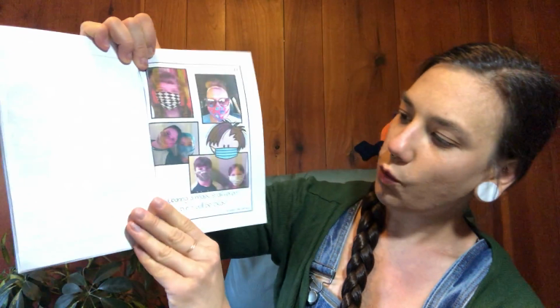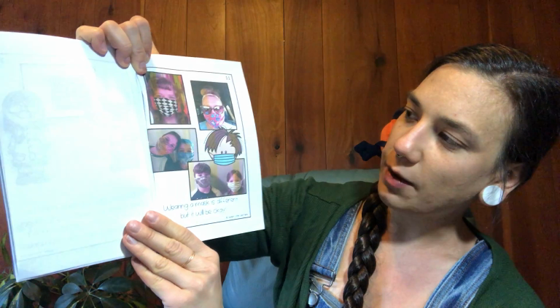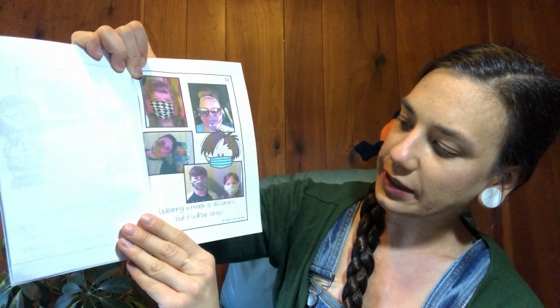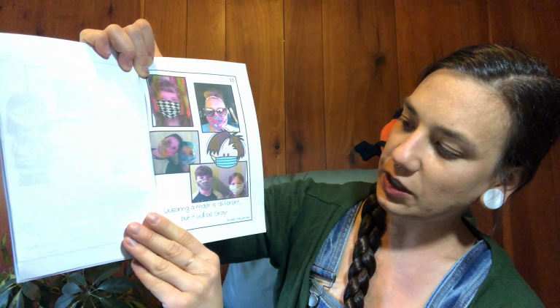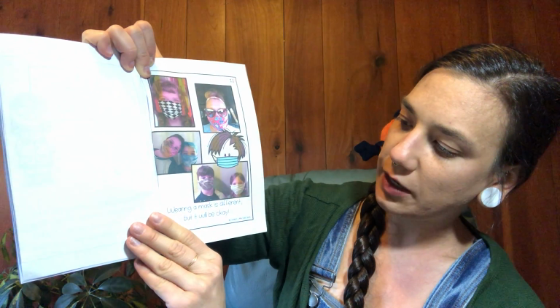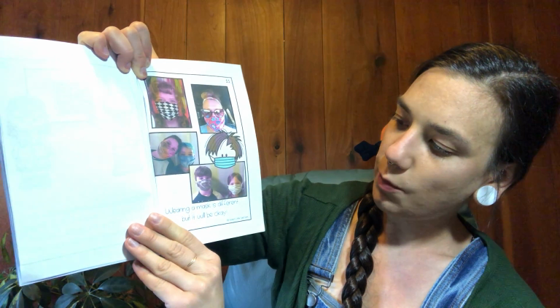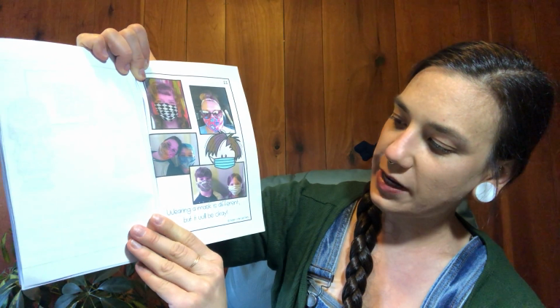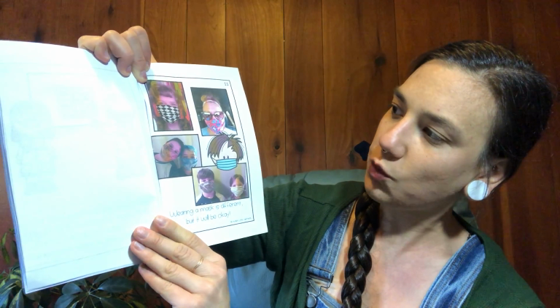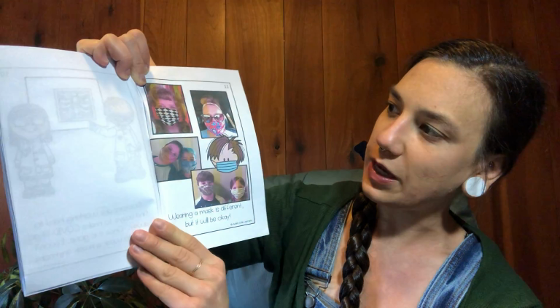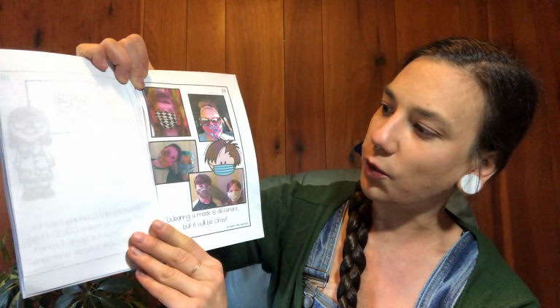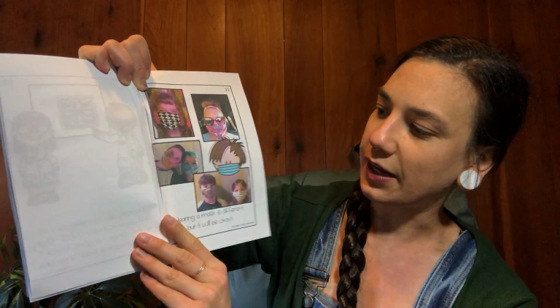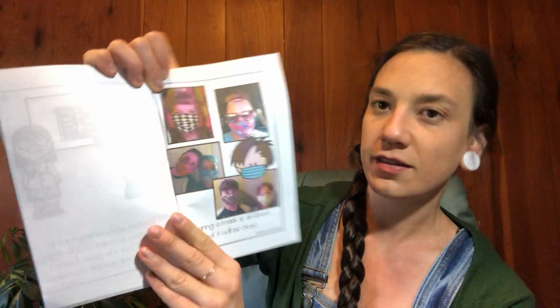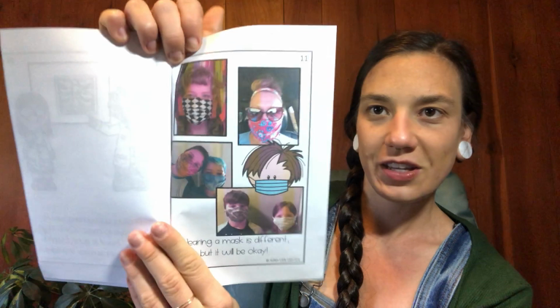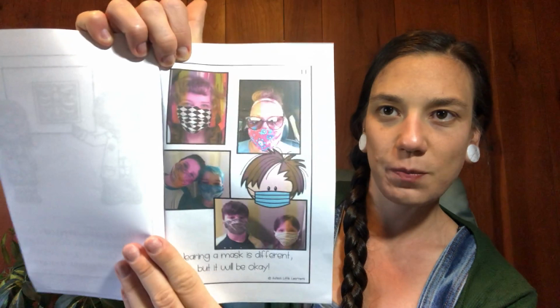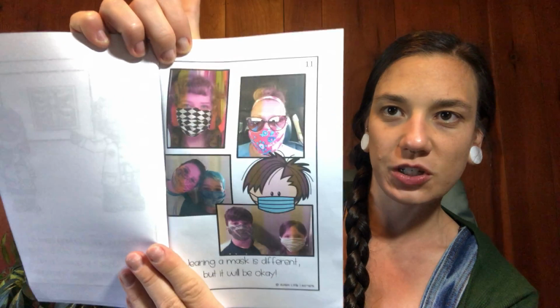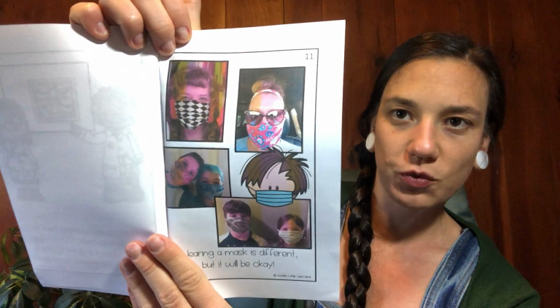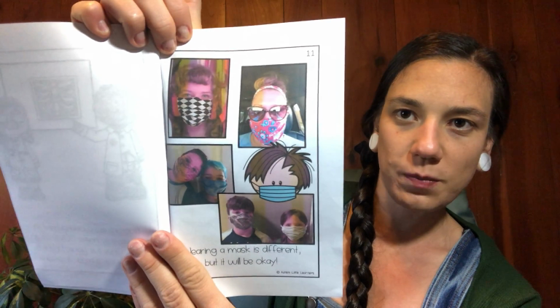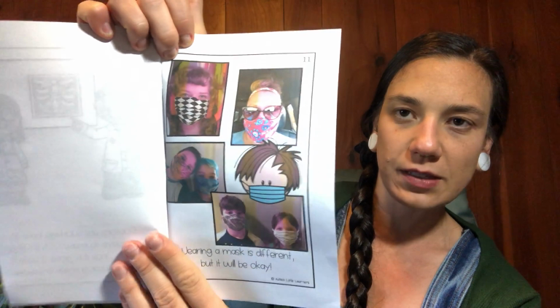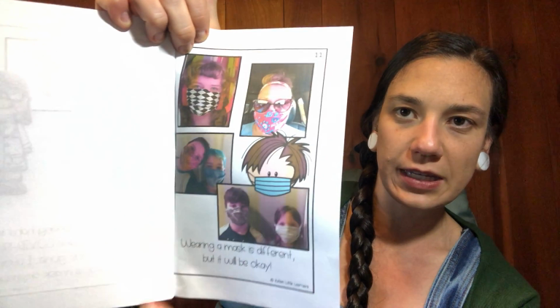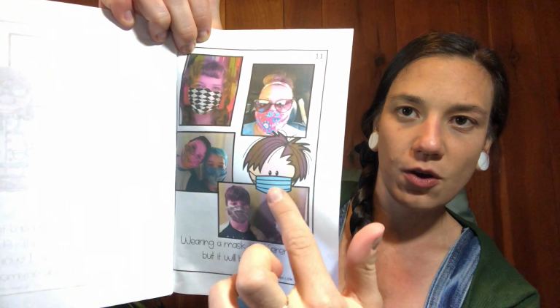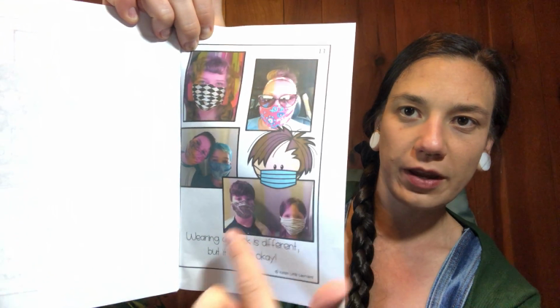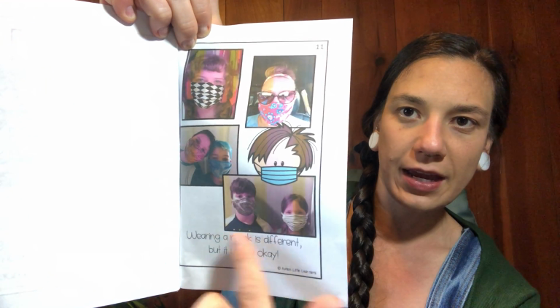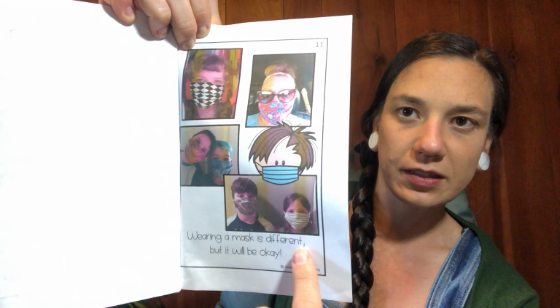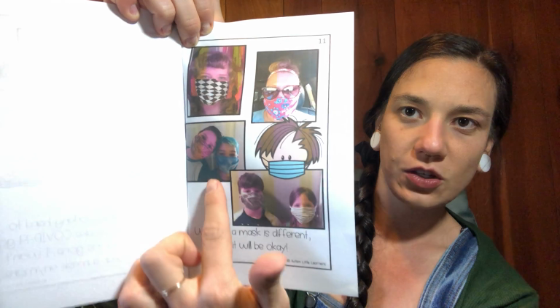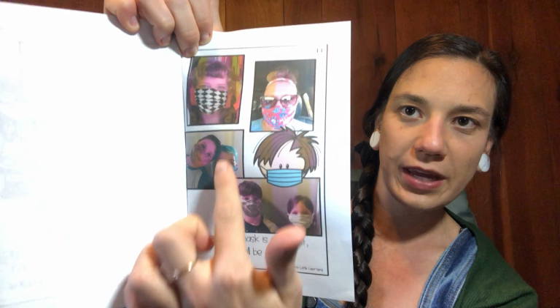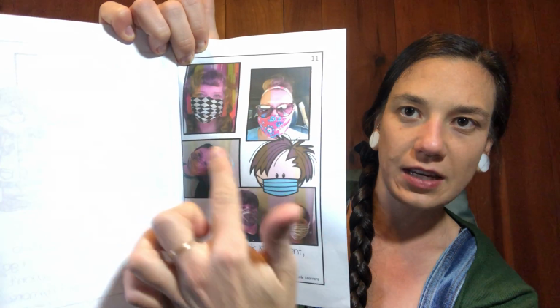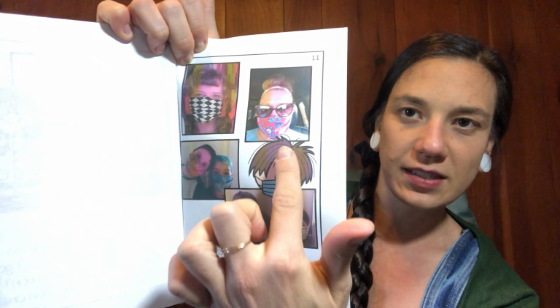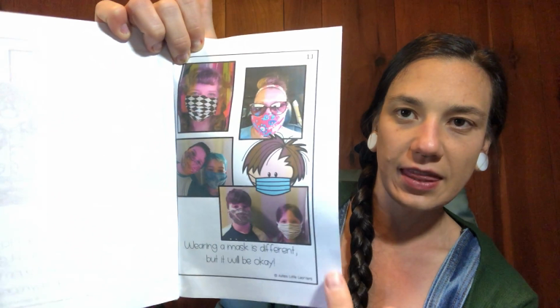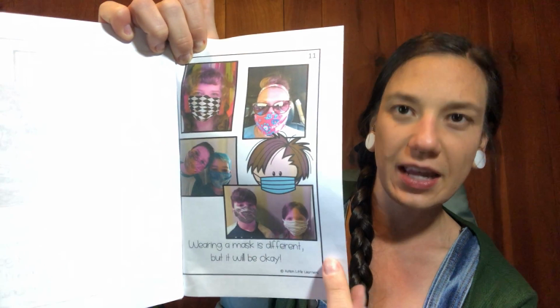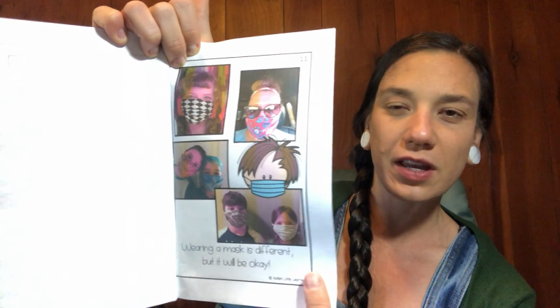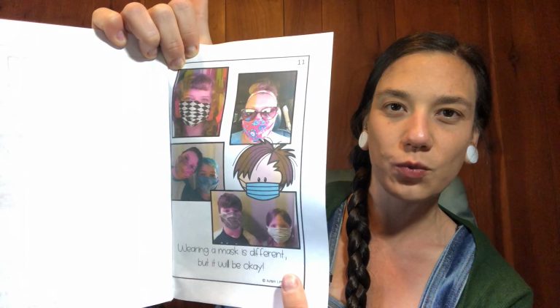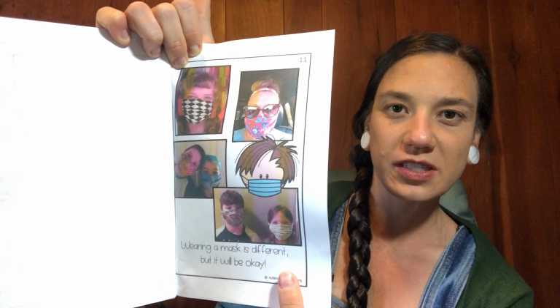Wearing a mask is different, but it will be okay. Here's a picture of some grownups and some kids wearing masks. You might have seen masks like that and you might have worn one yourself.